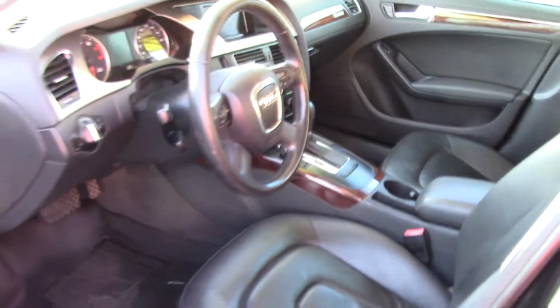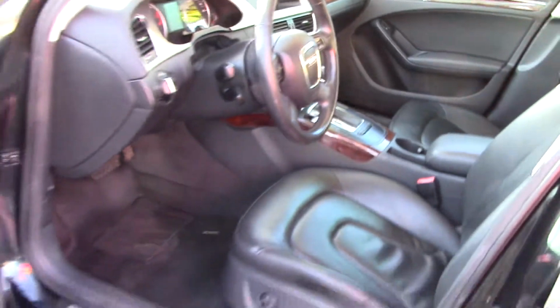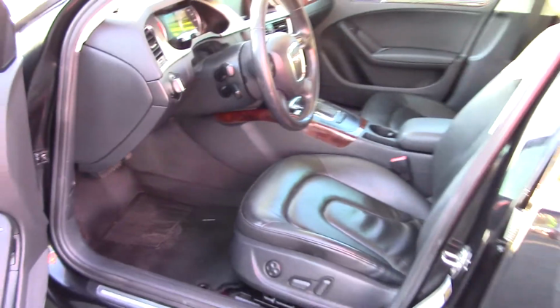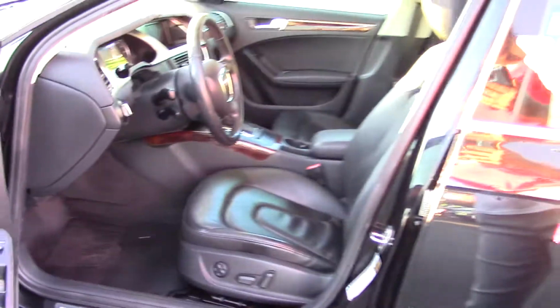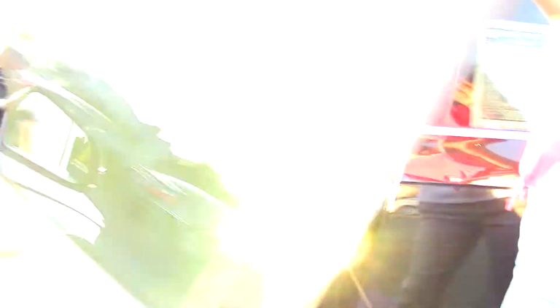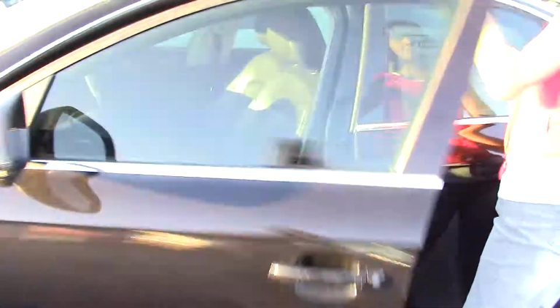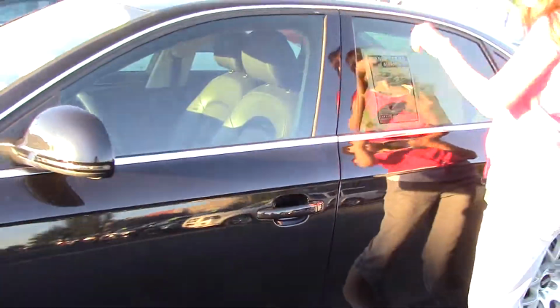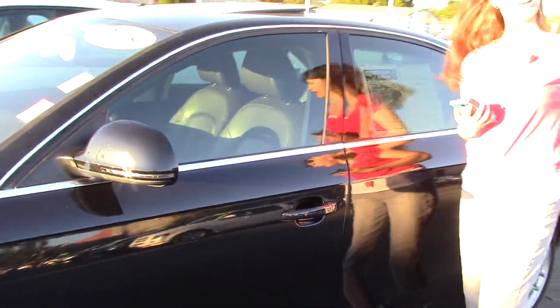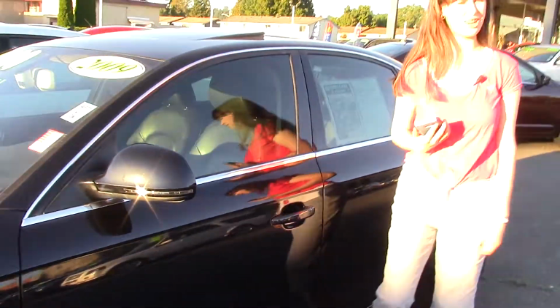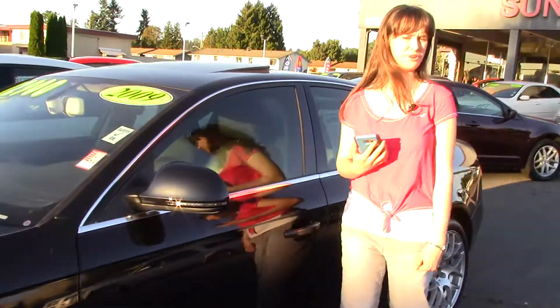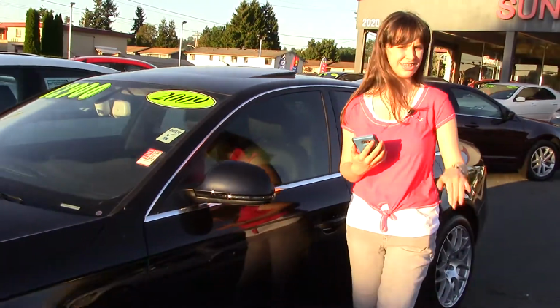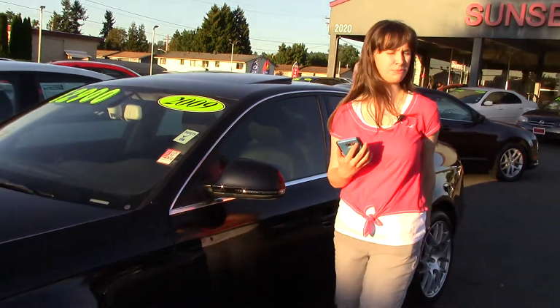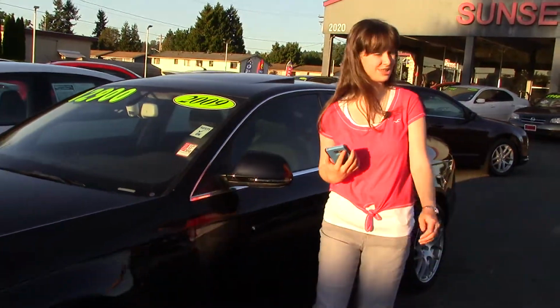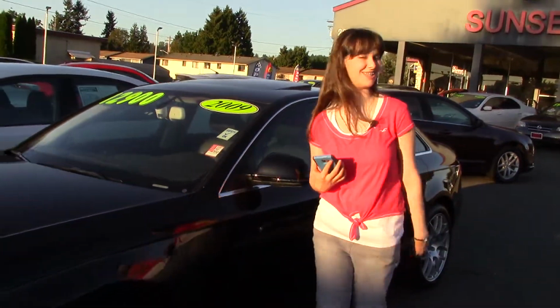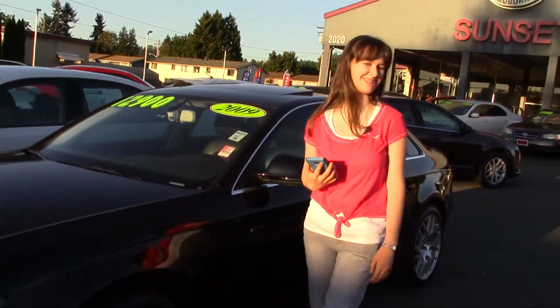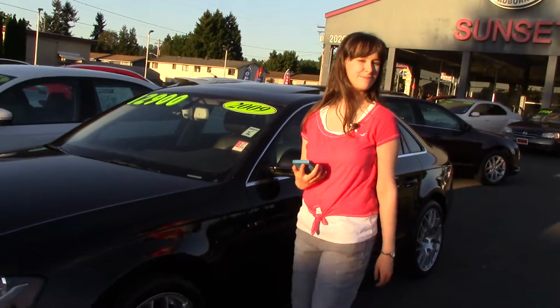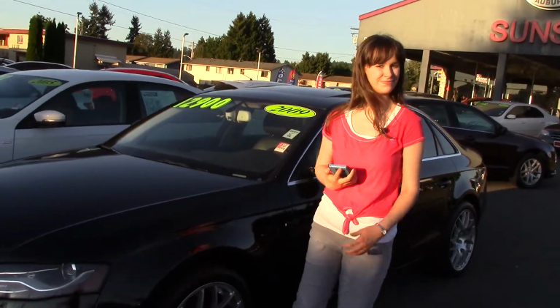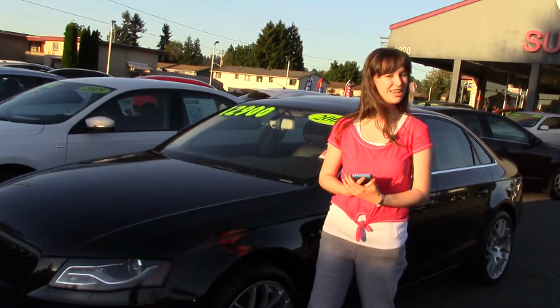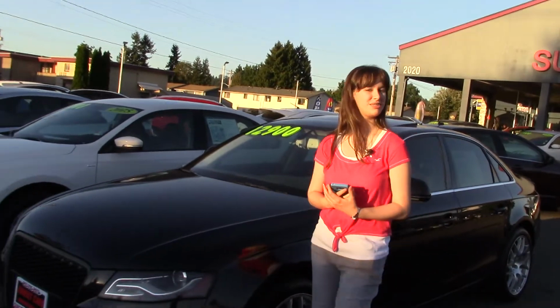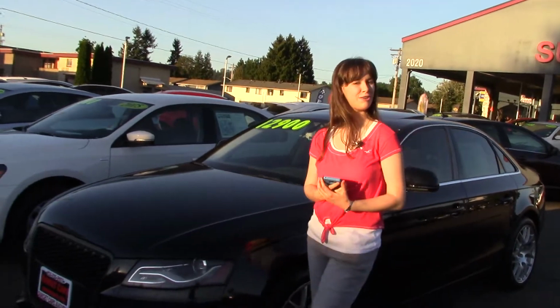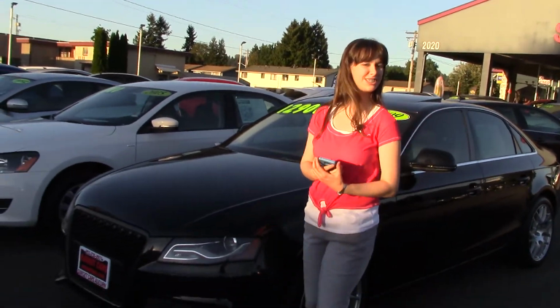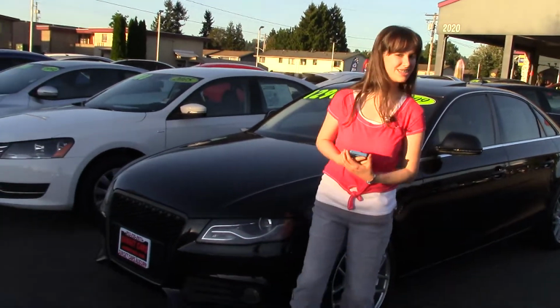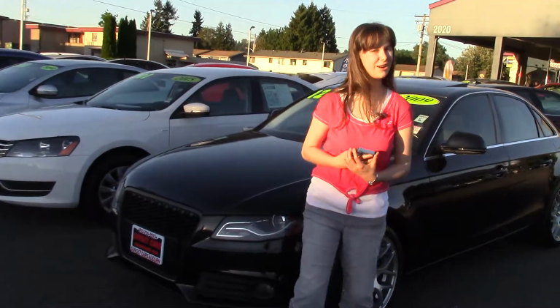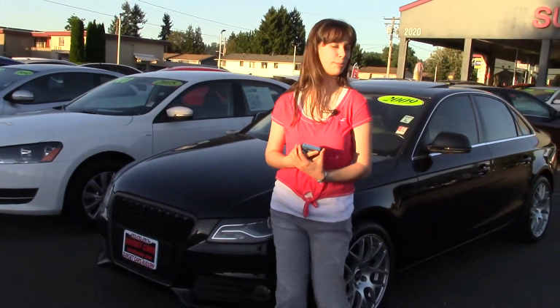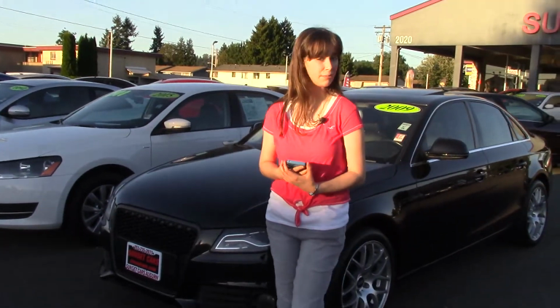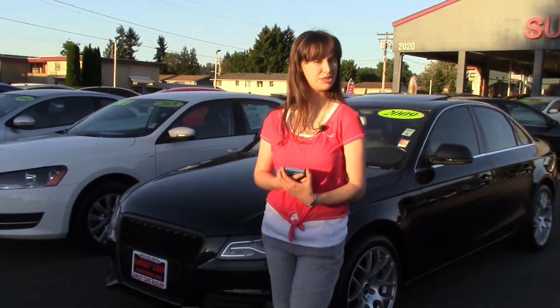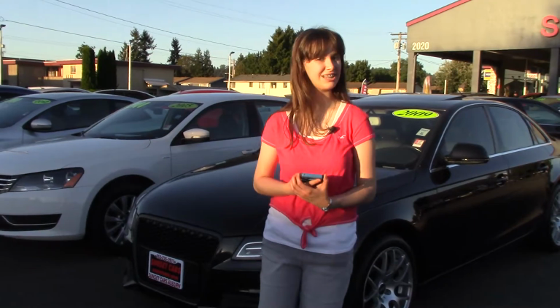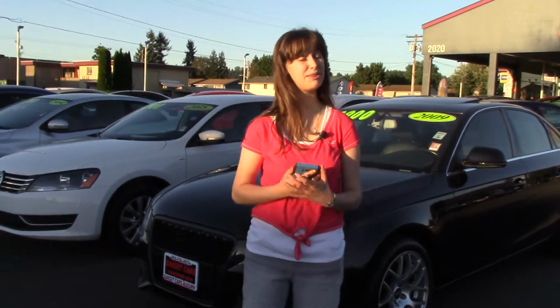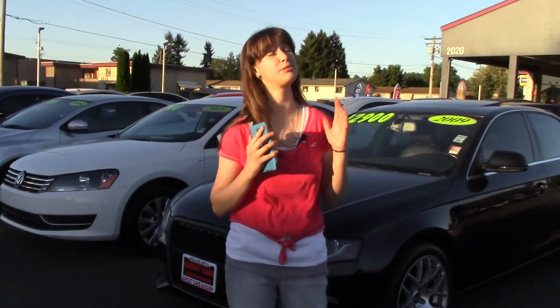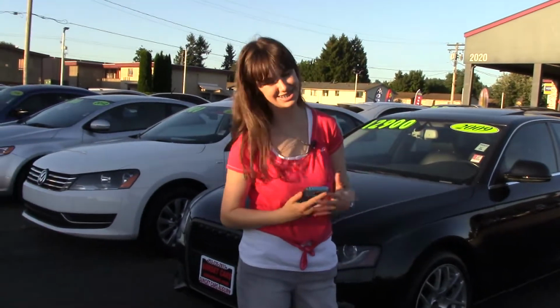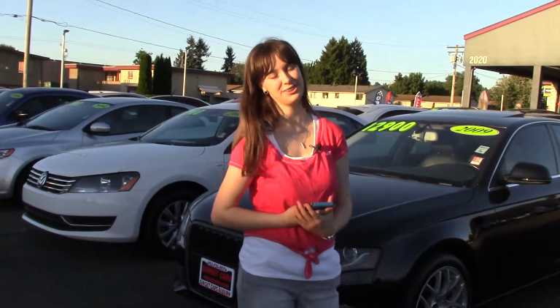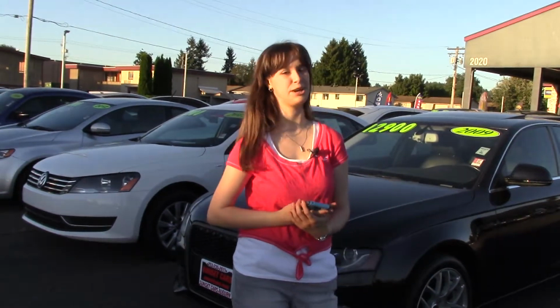It also has comfort features too — power outlets to charge your phone, and lots of little stash spots for your sunglasses and things like that. You should come and take this car for a test drive at Sunset Cars of Auburn, and make sure to tell them Jordan sent you when you come in.